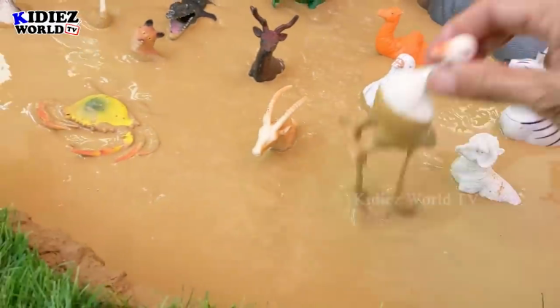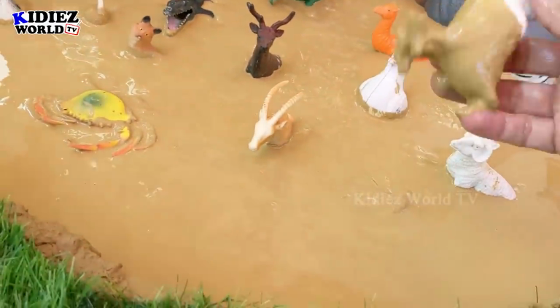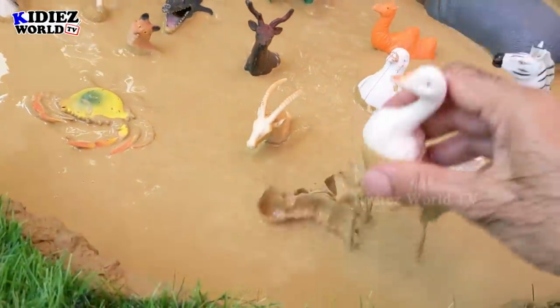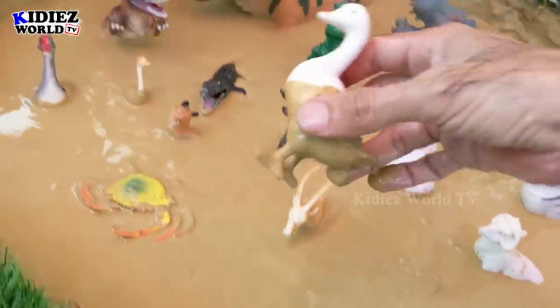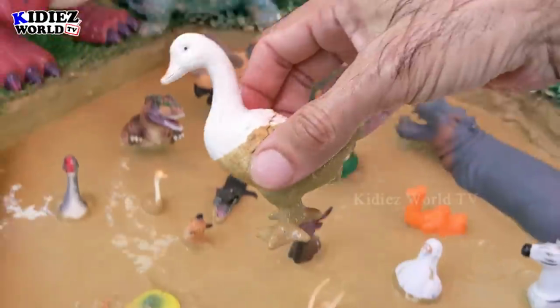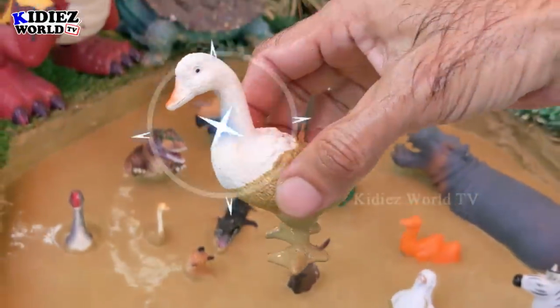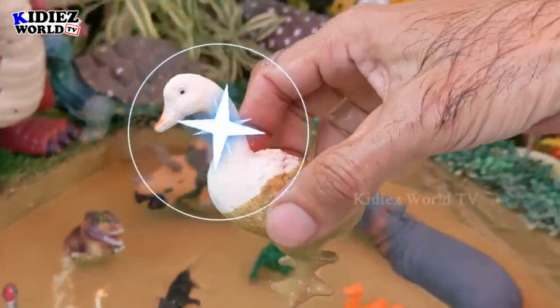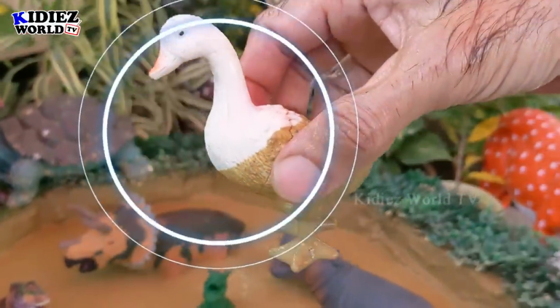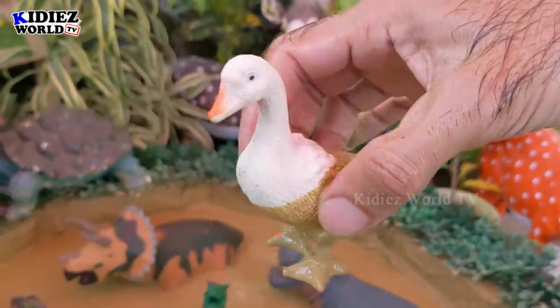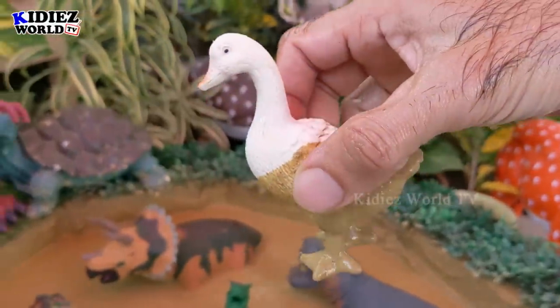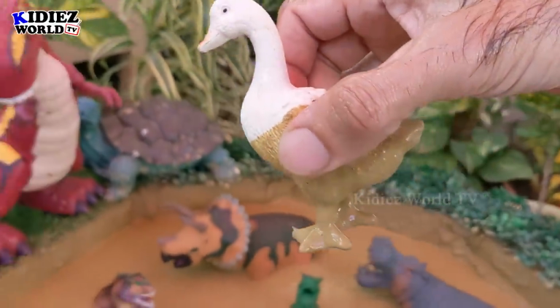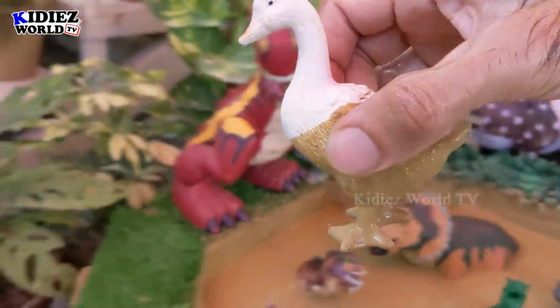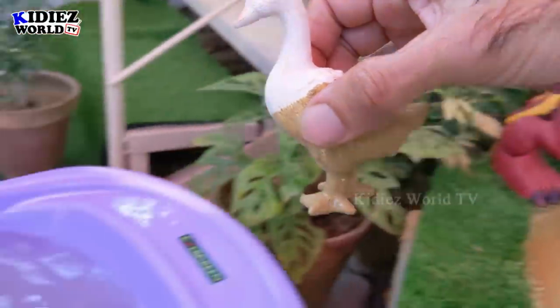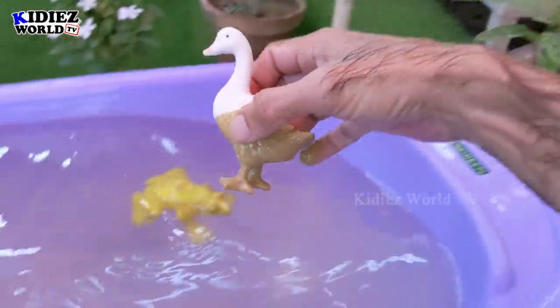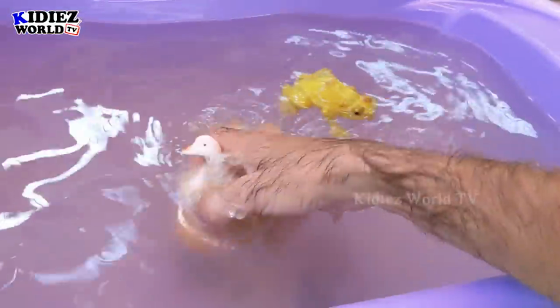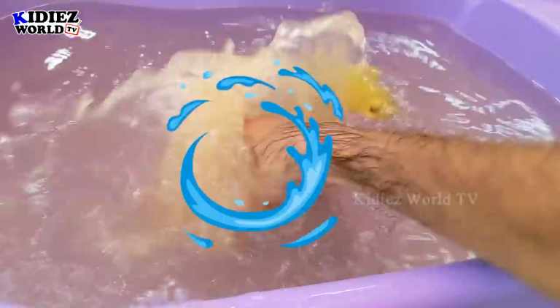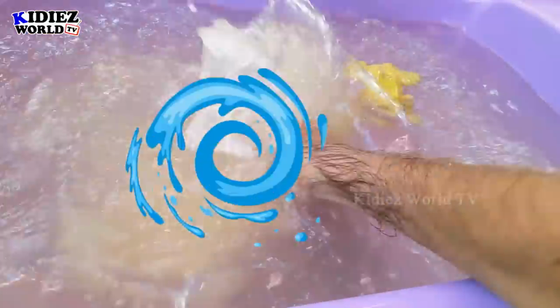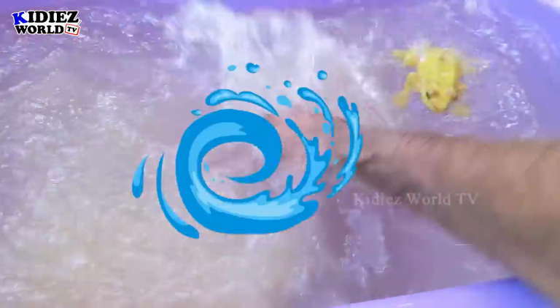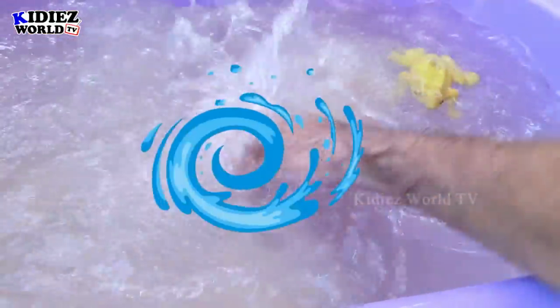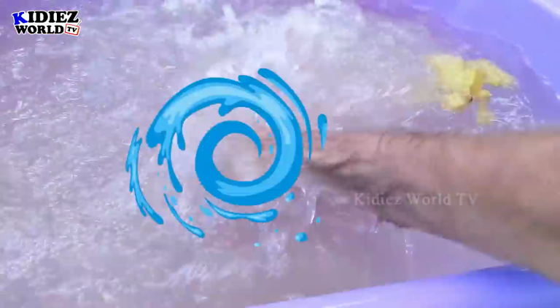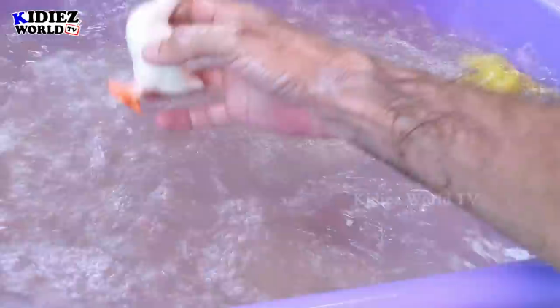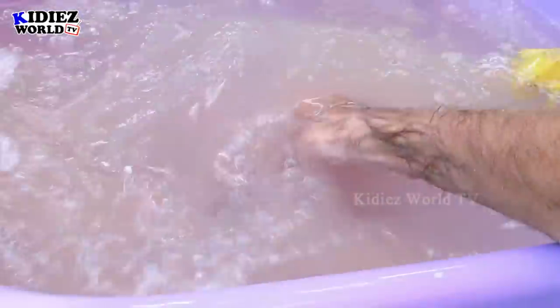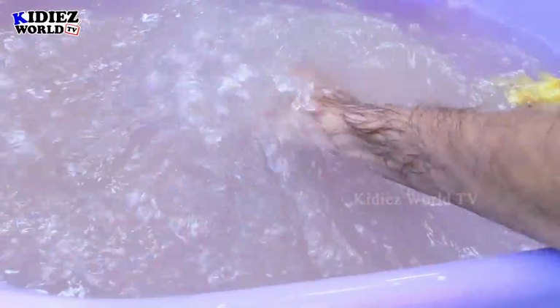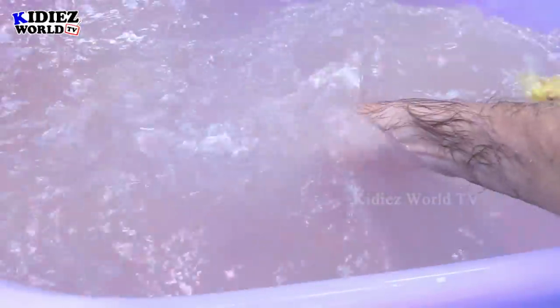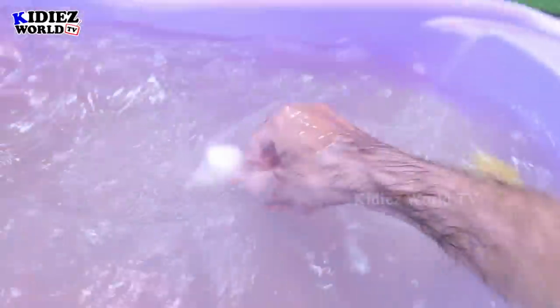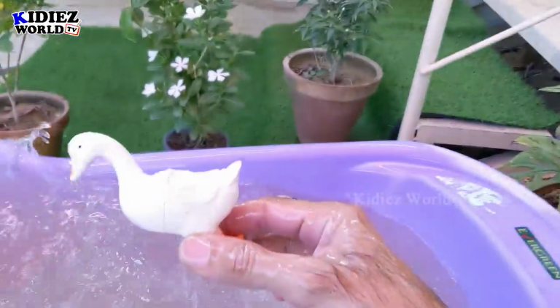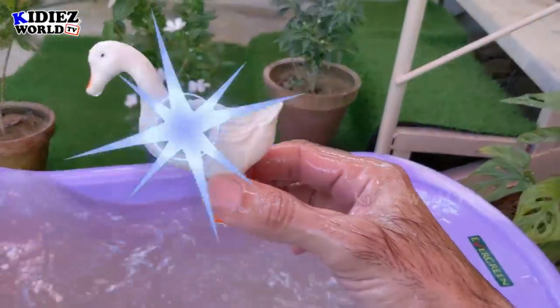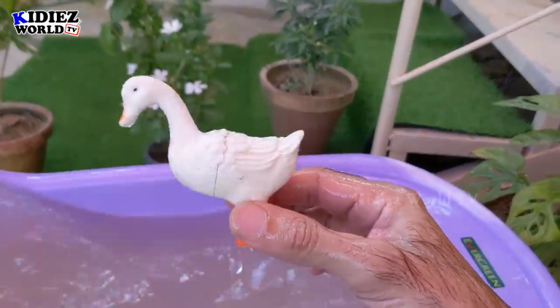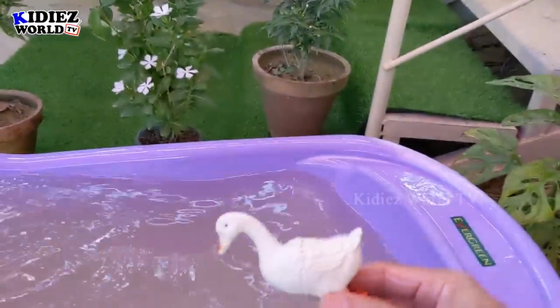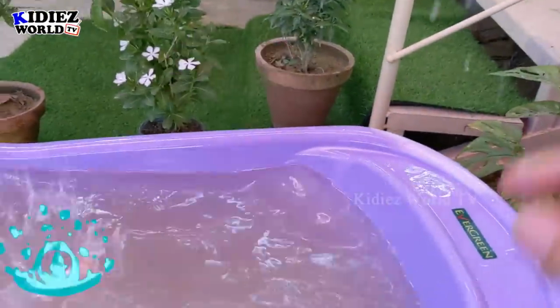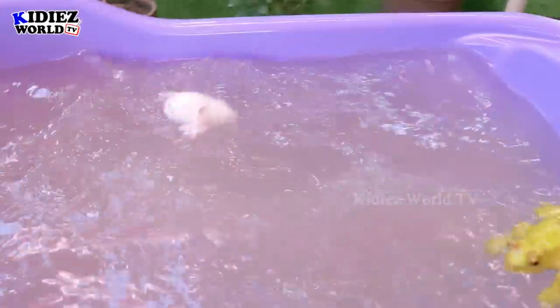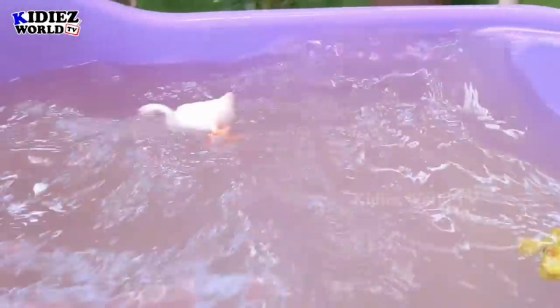The next one we have is duck. Duck comes in the cute animal category and also in the farm animals category. Here we go — duck! Duck, the cute animal.